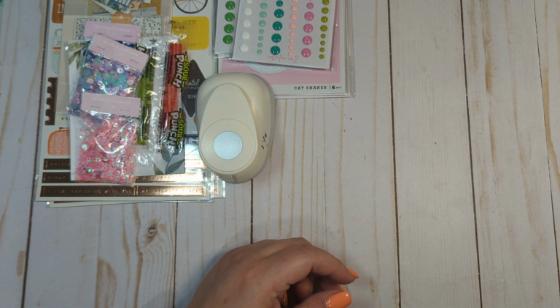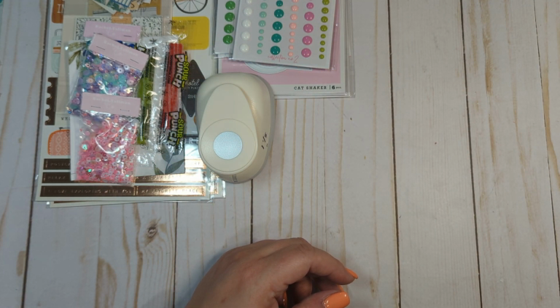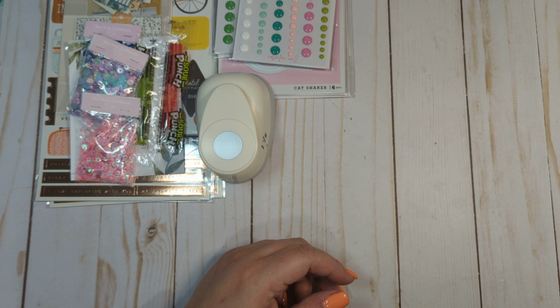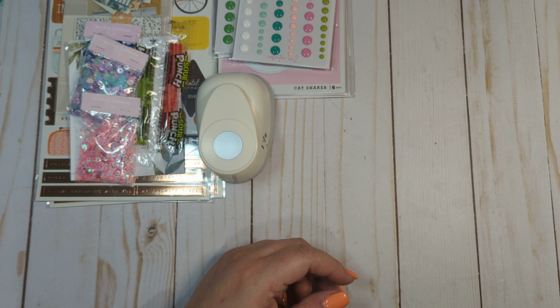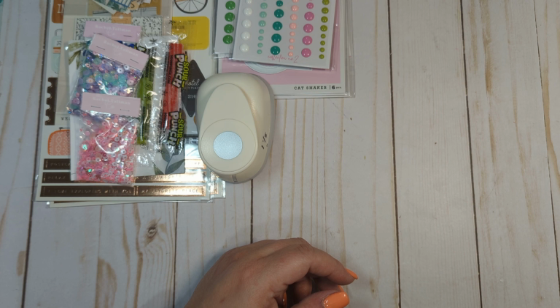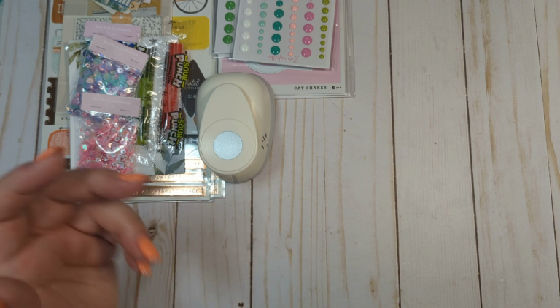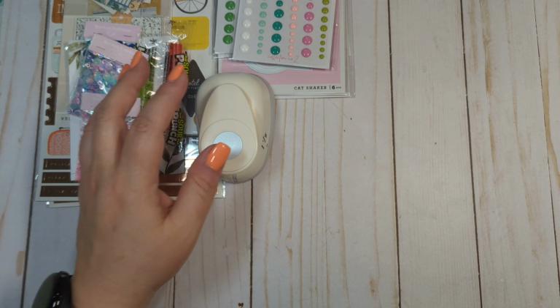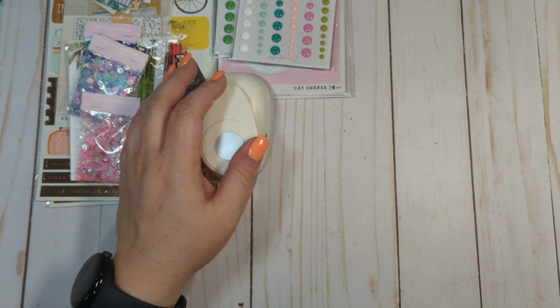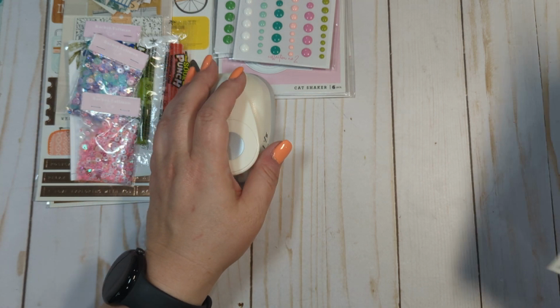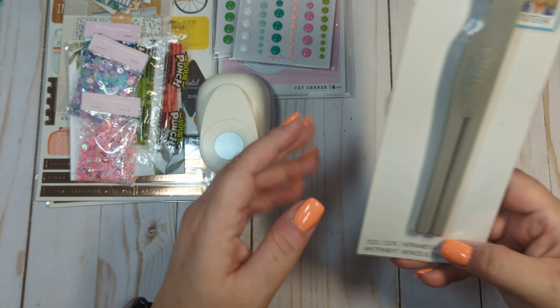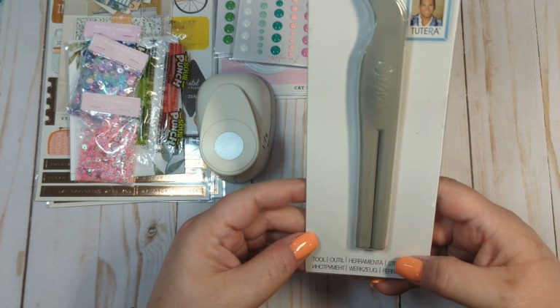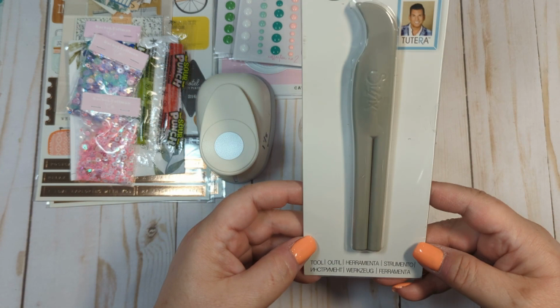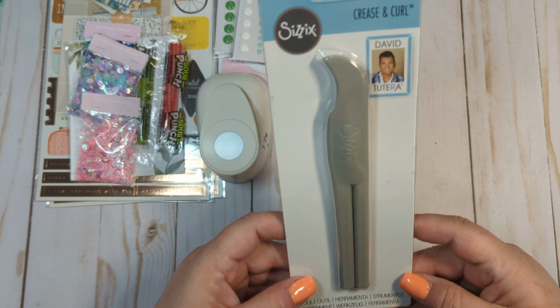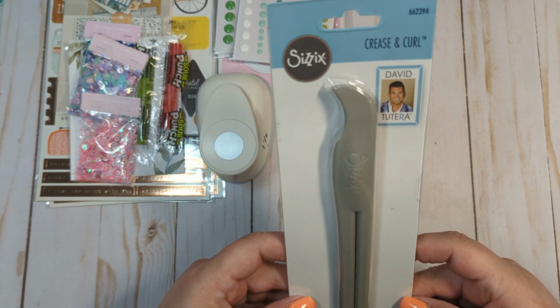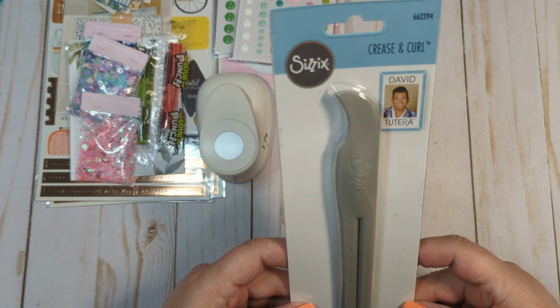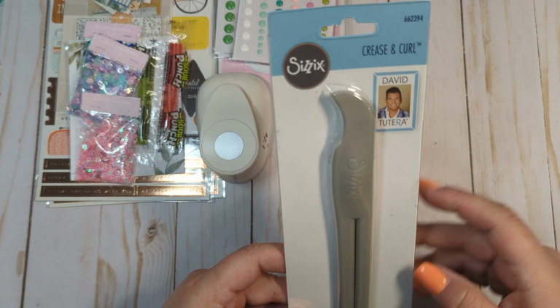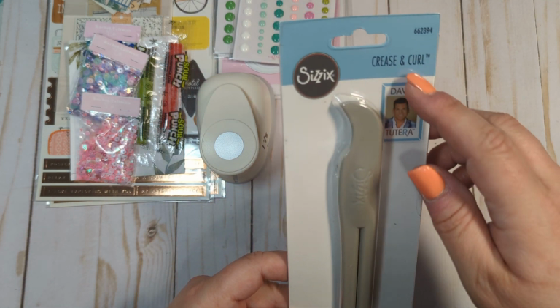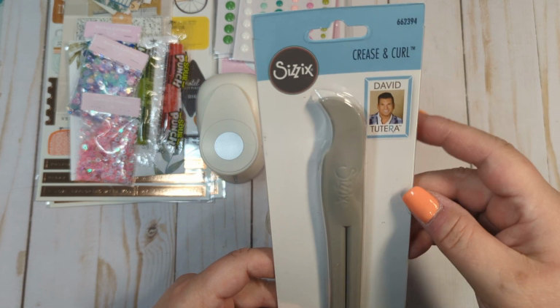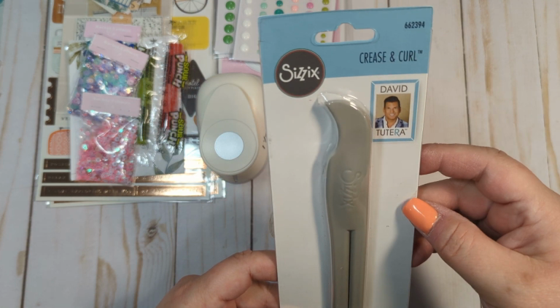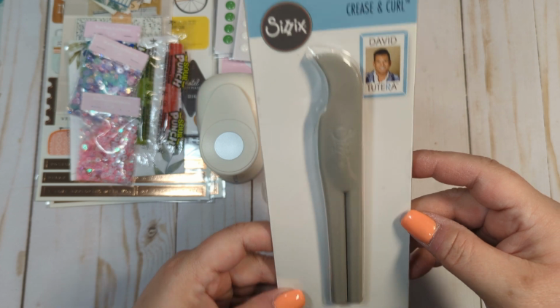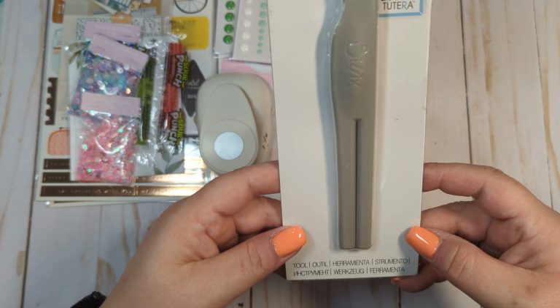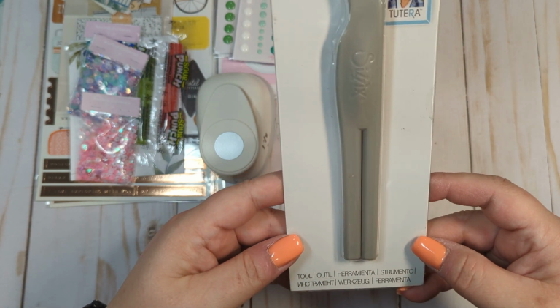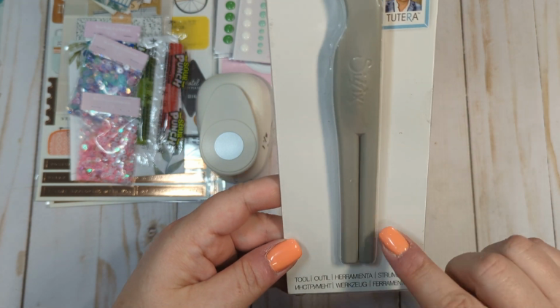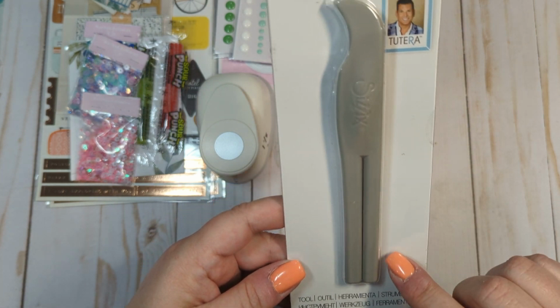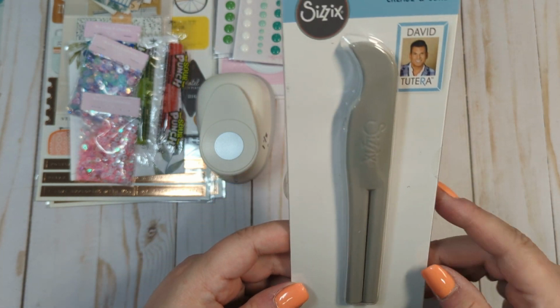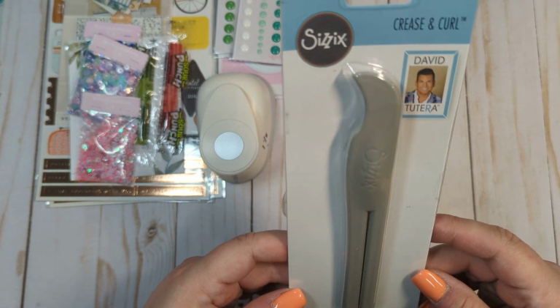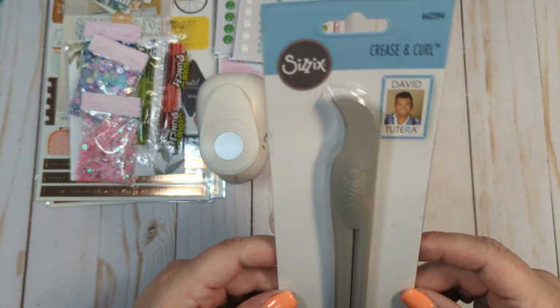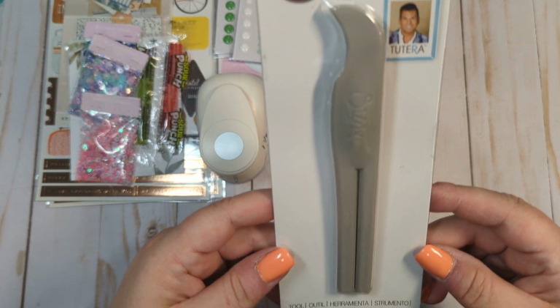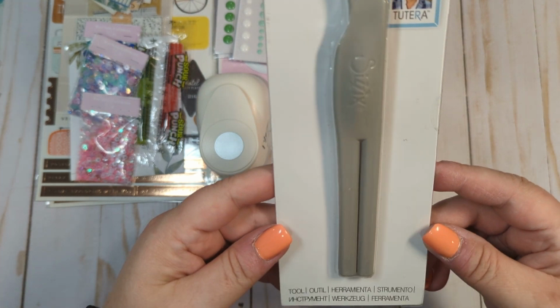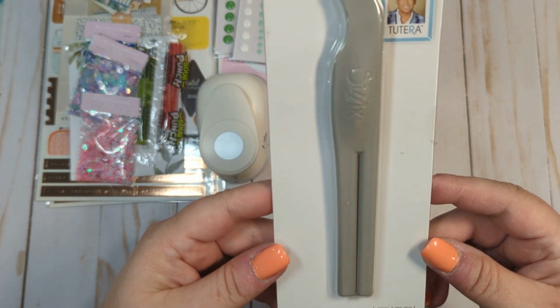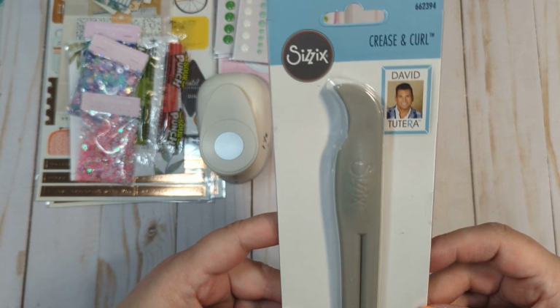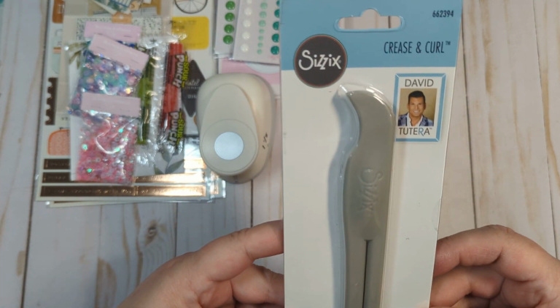I watched a few videos and actually seen this on several of them — it's a tool from Sizzix called a crease and curl tool. I wanted to have one of these in my stash, so I went ahead and found one on Amazon.